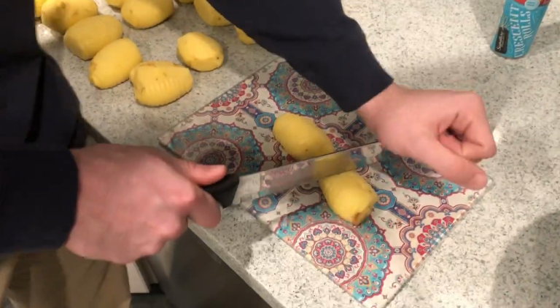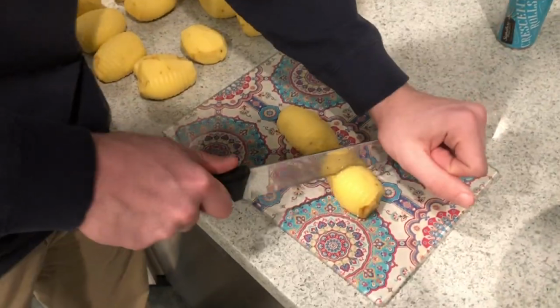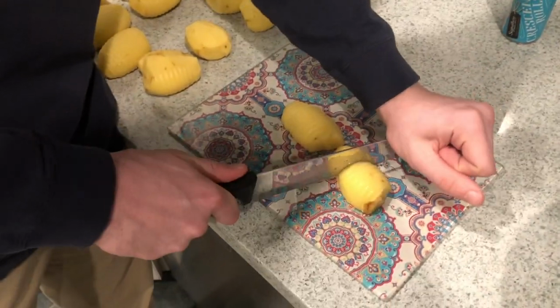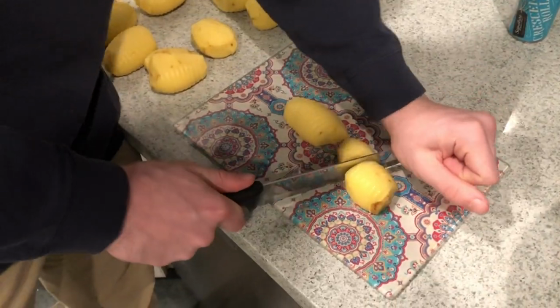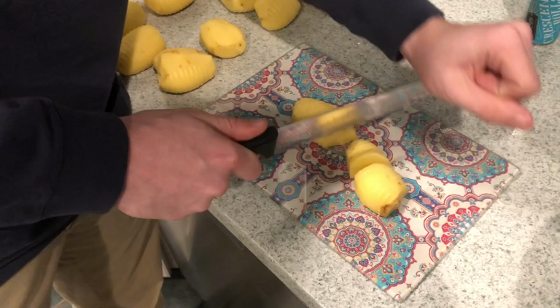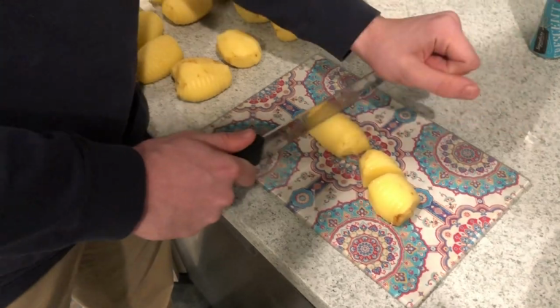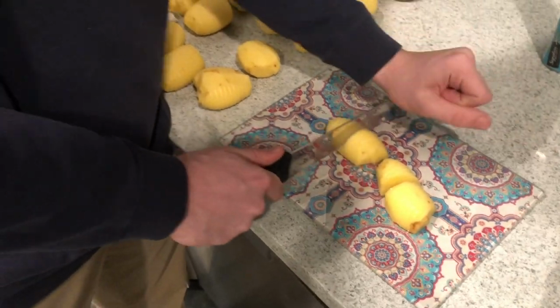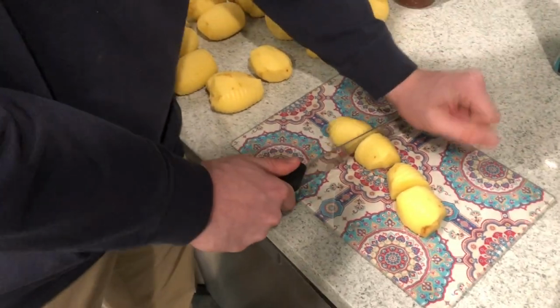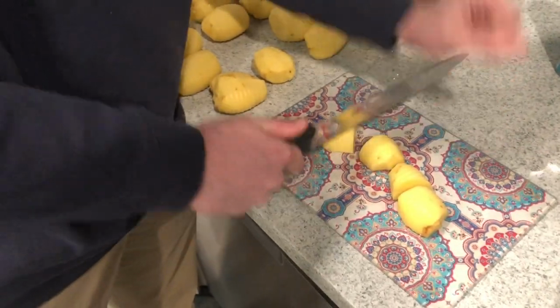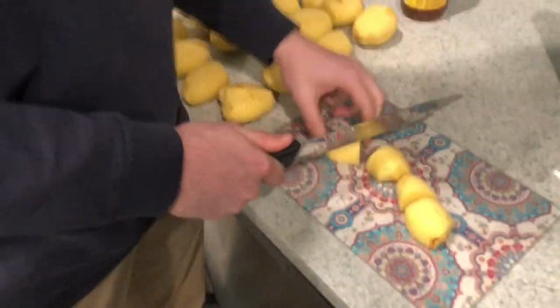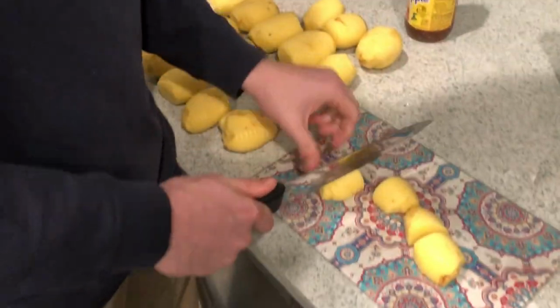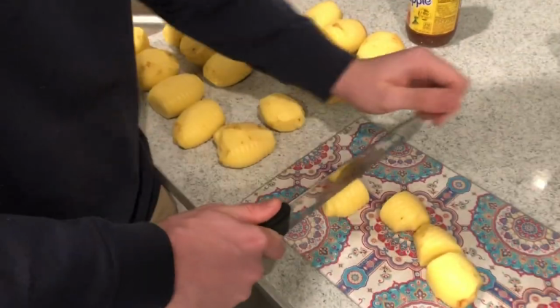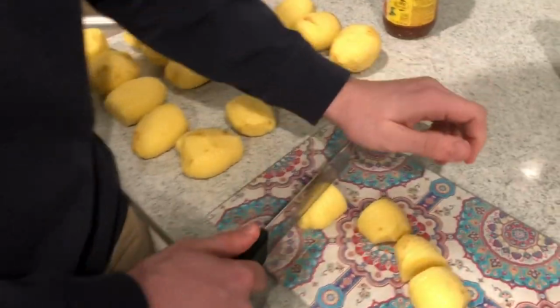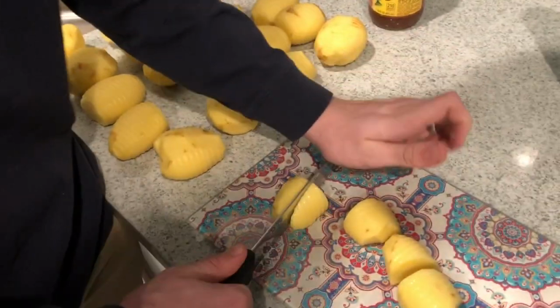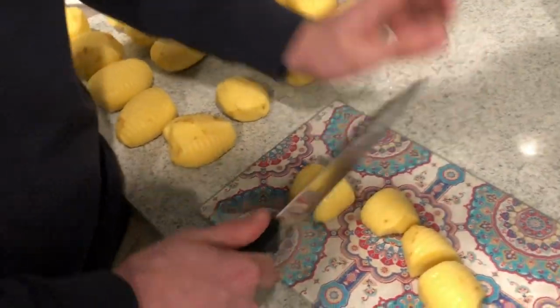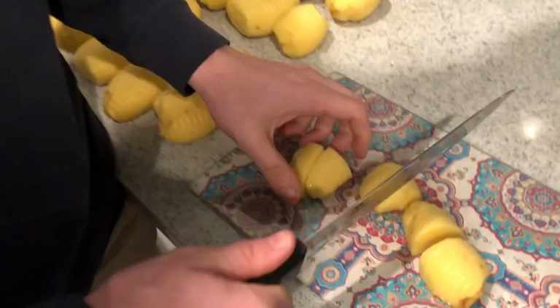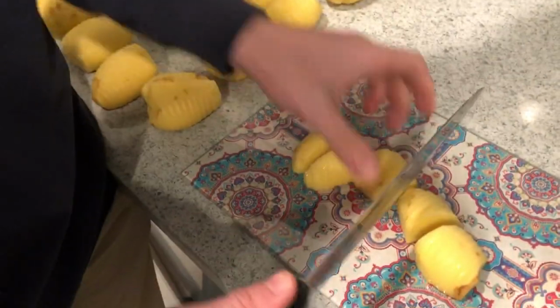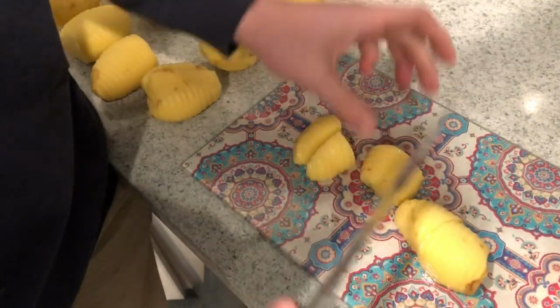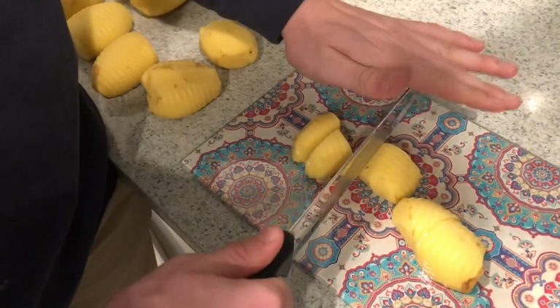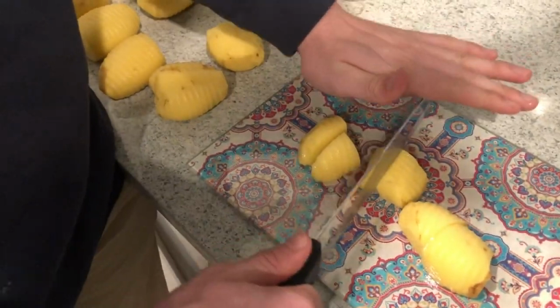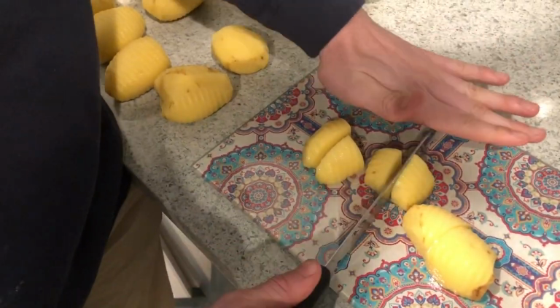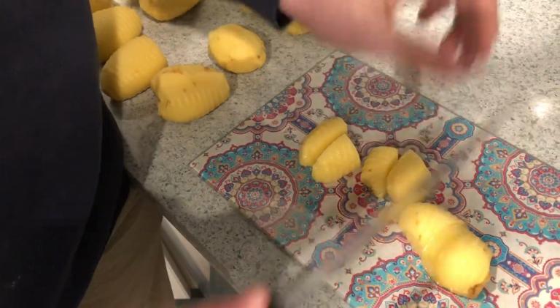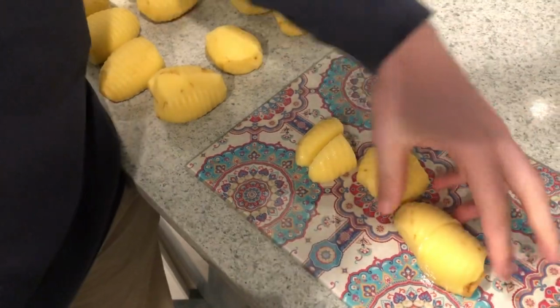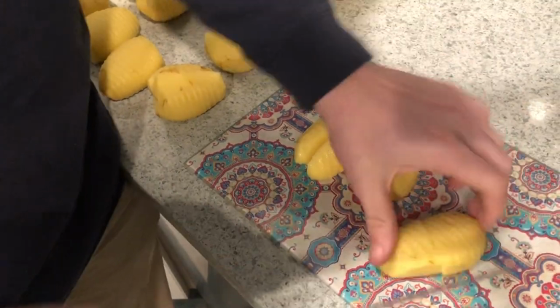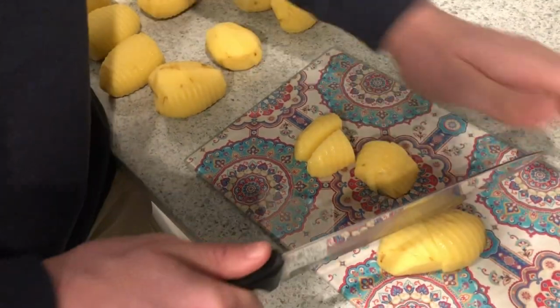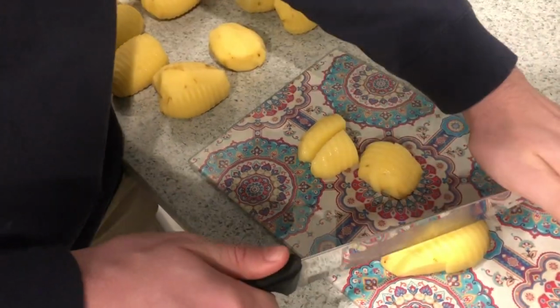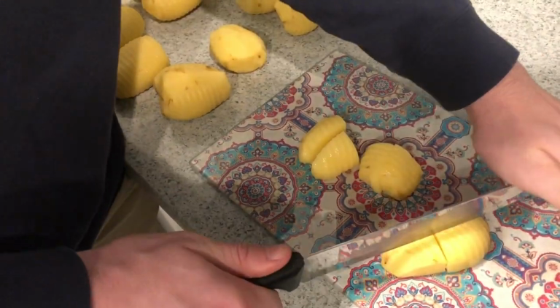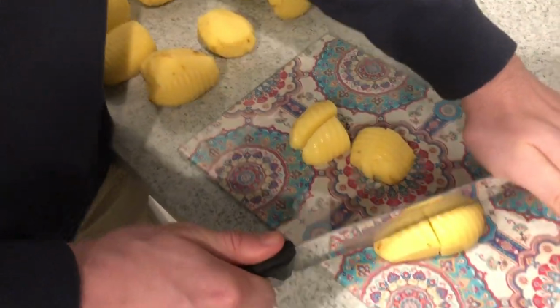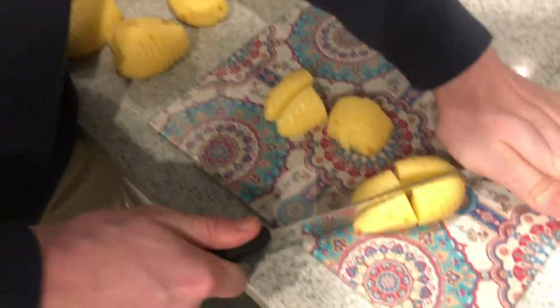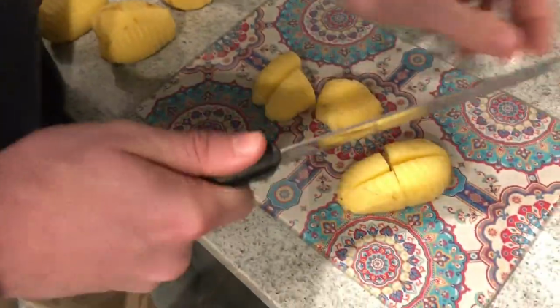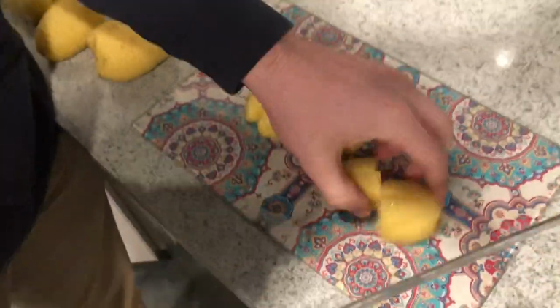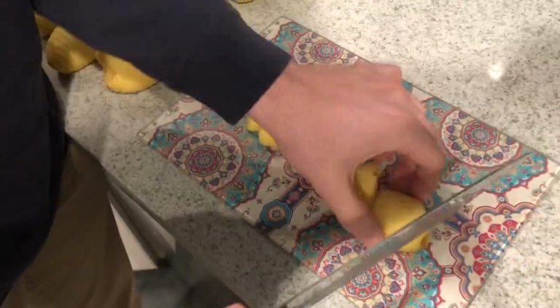One more. Yeah, that was sick. Get all this. How many more chops are you gonna do? One inch cubes. This is one inch cubes. One more. Alright, you're good.